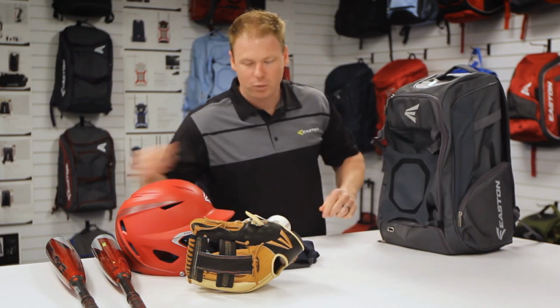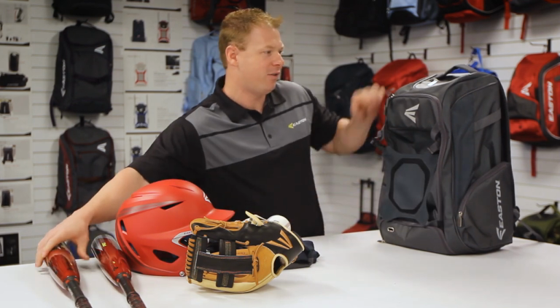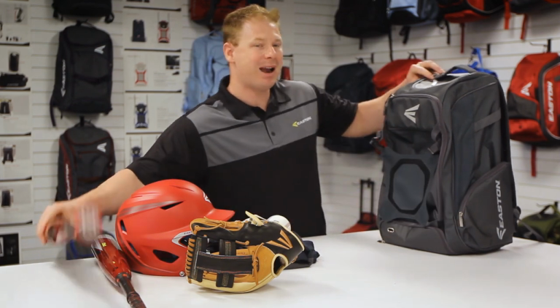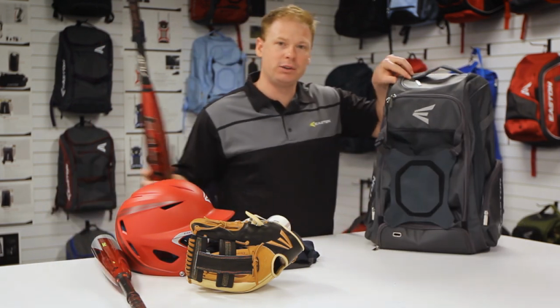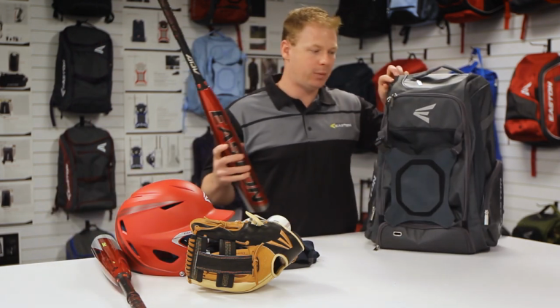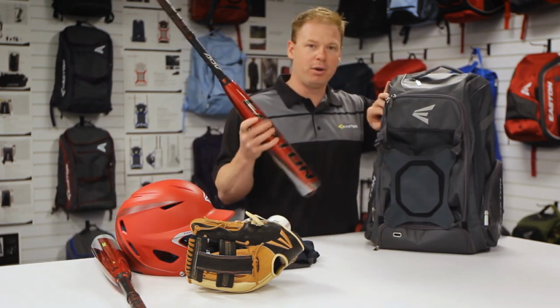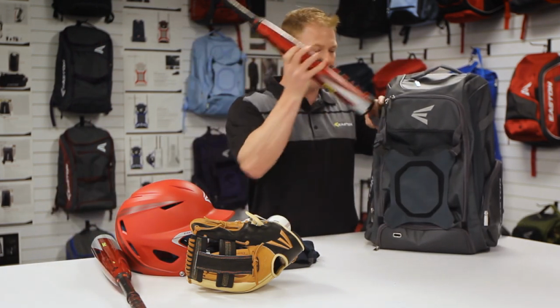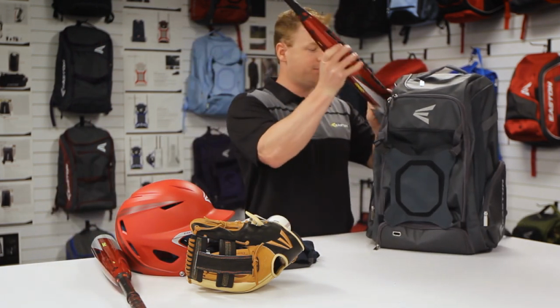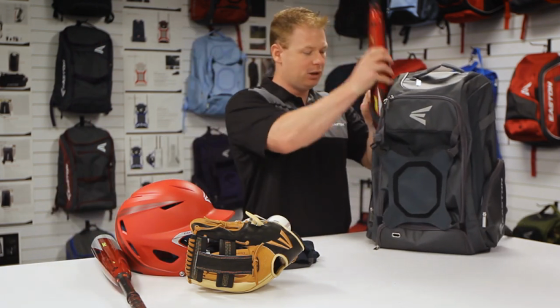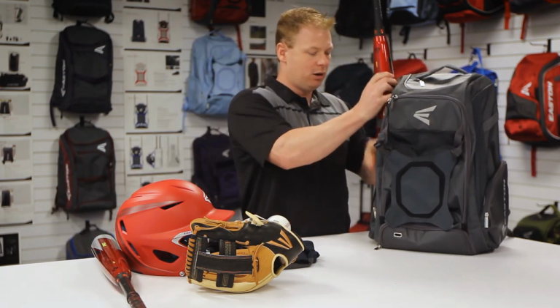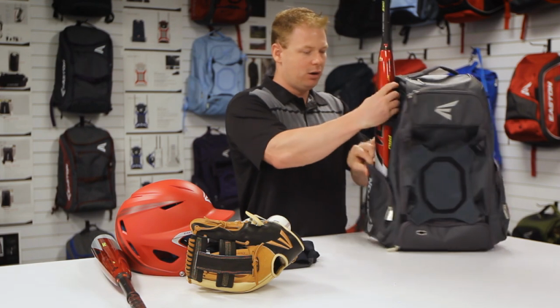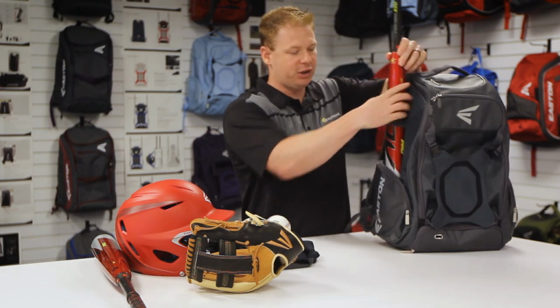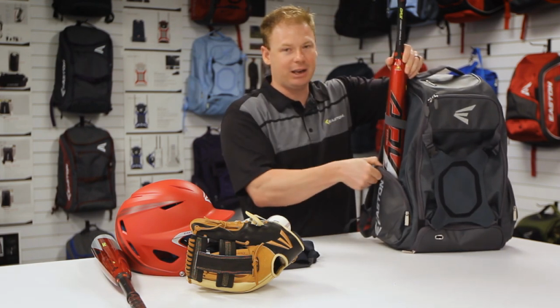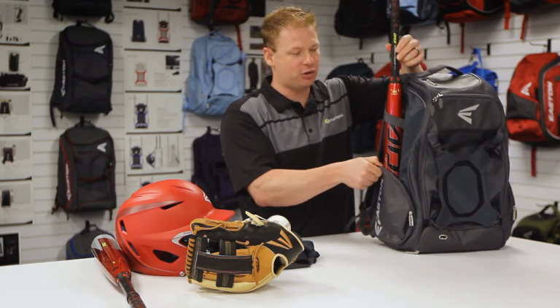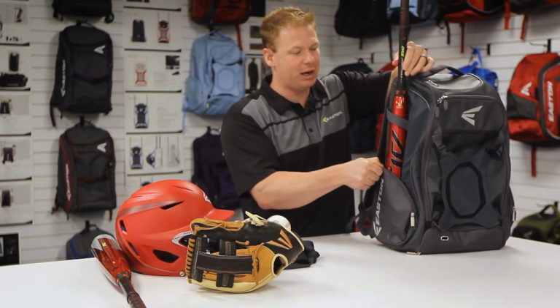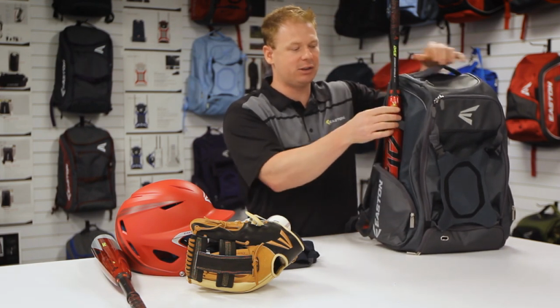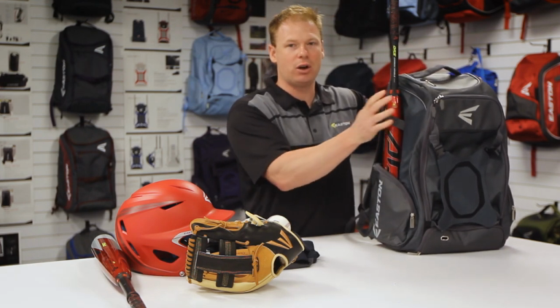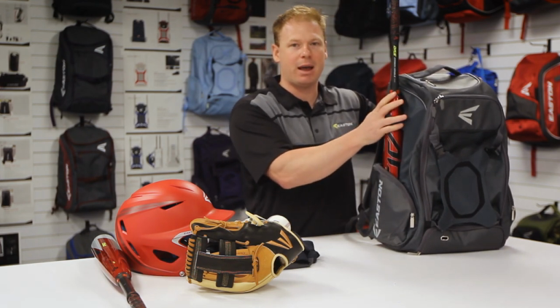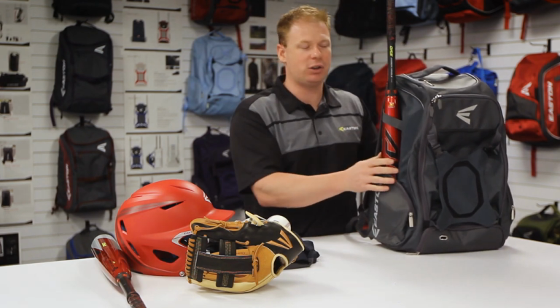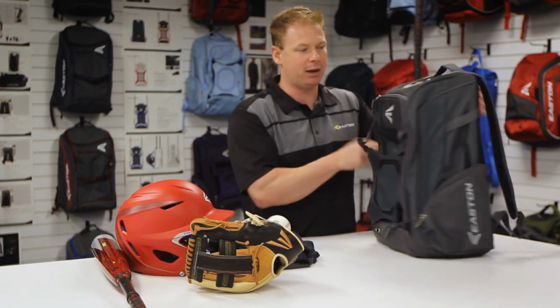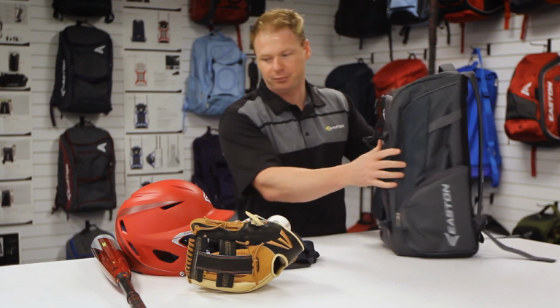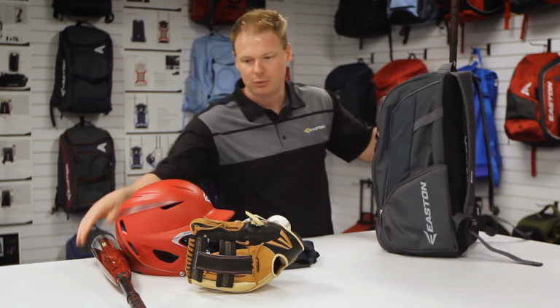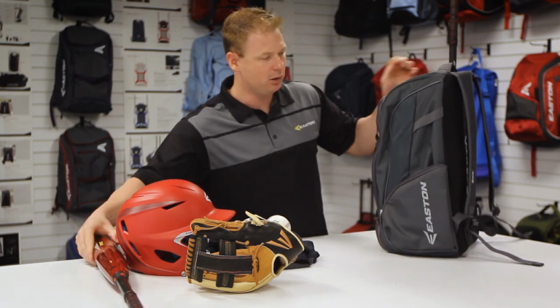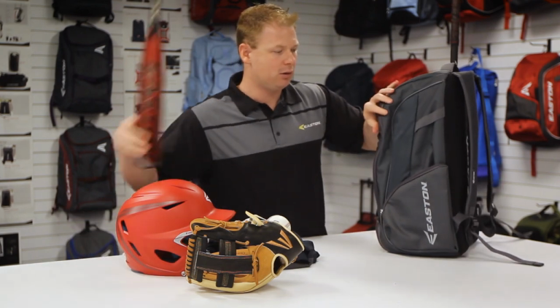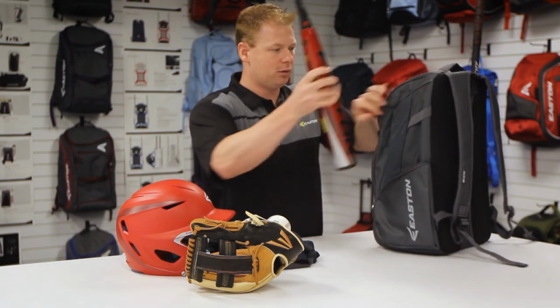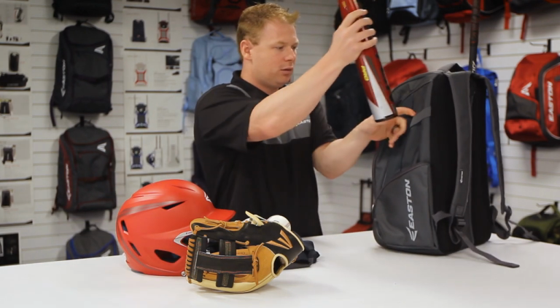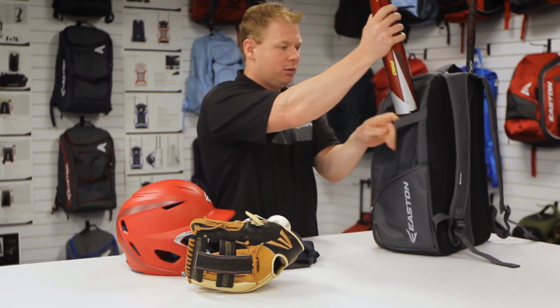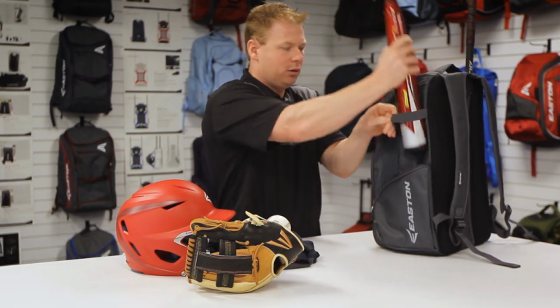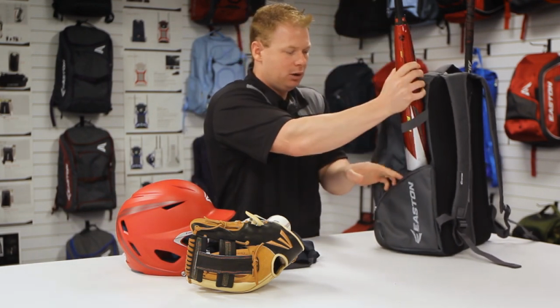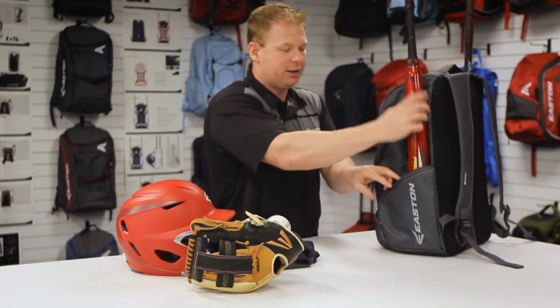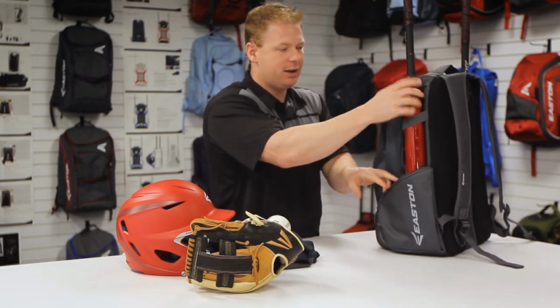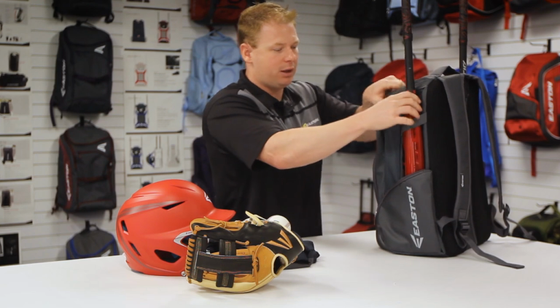We have bat holders on both sides of the bag. A nice feature here is an elastic strap — what that allows us to do is hold that bat close to the bag. Slides in nice and easy right there.